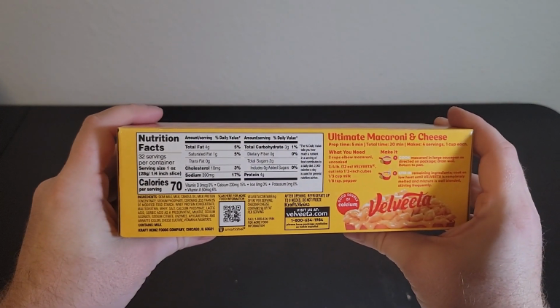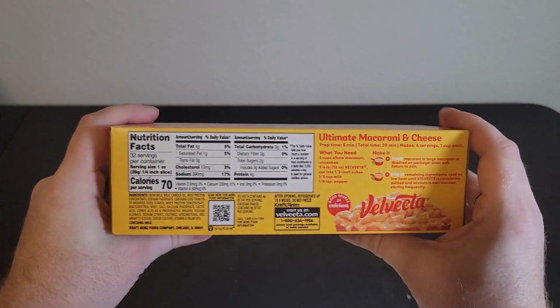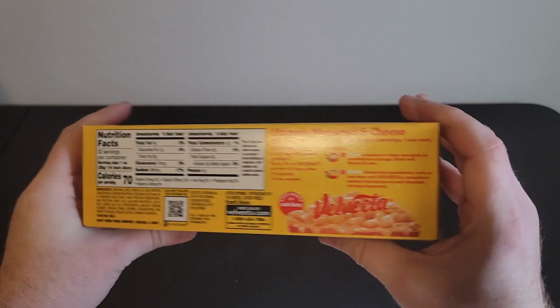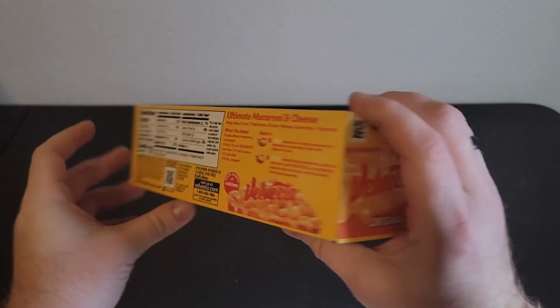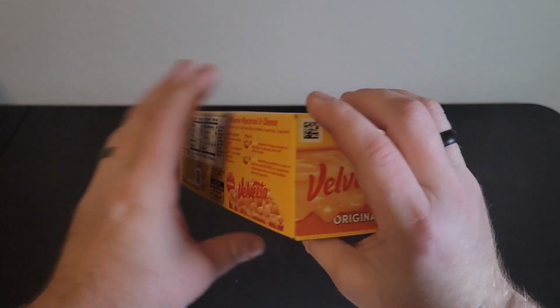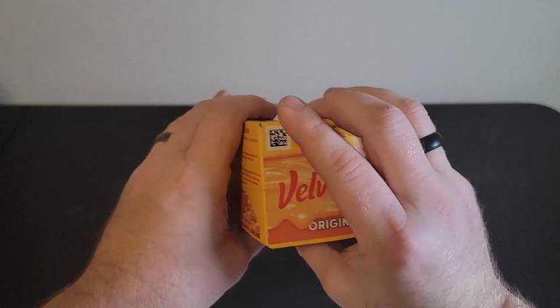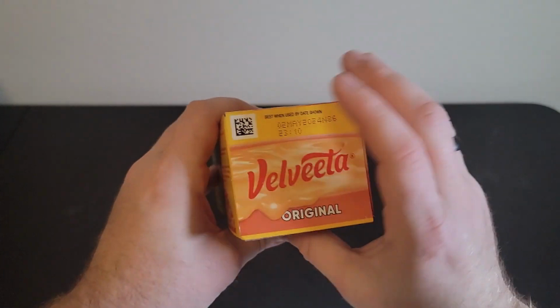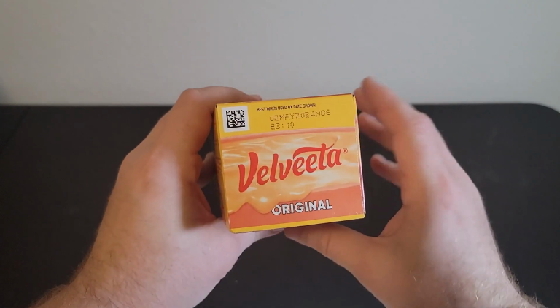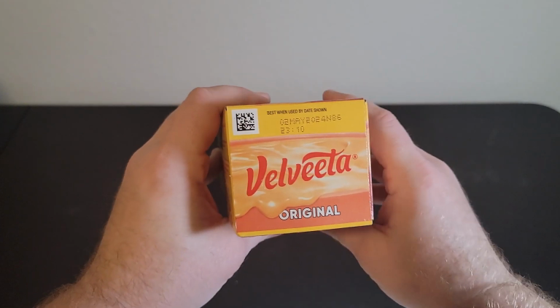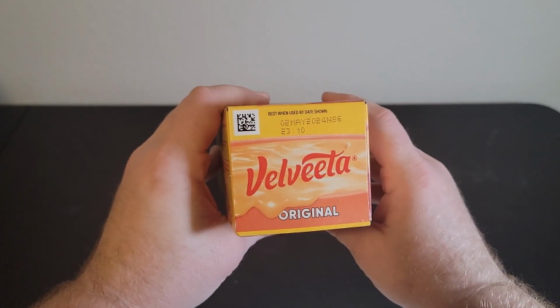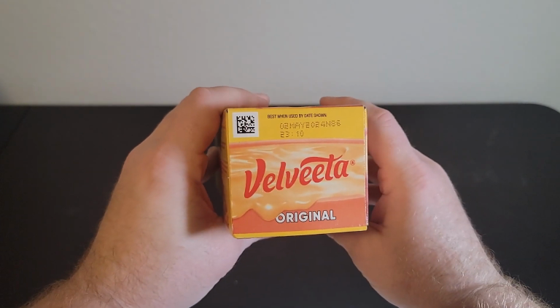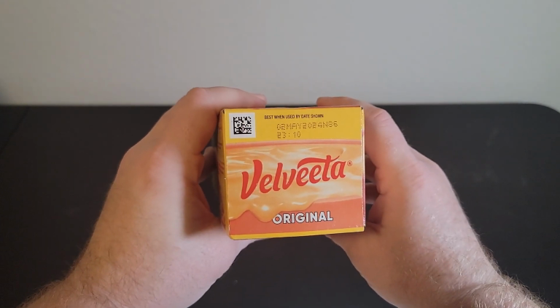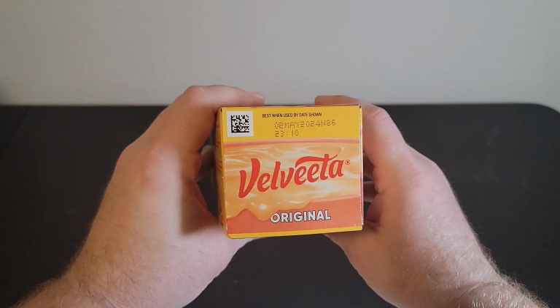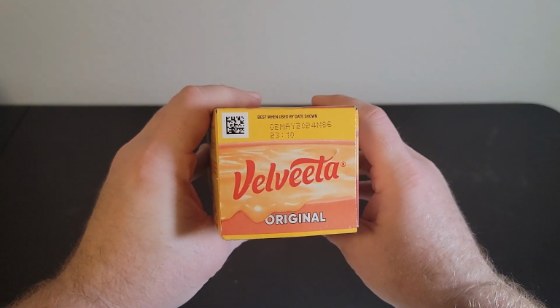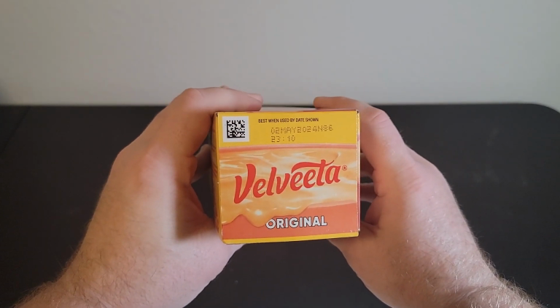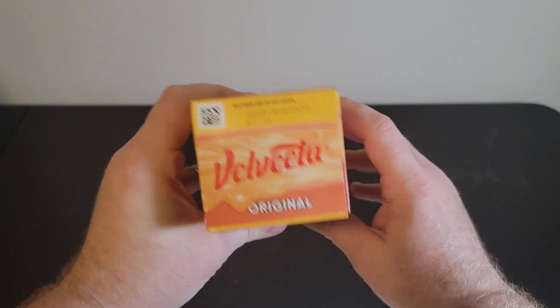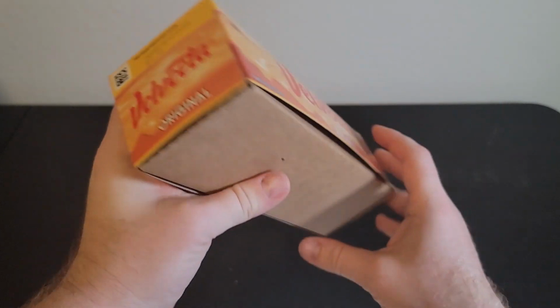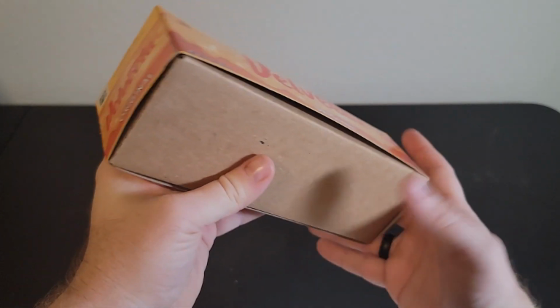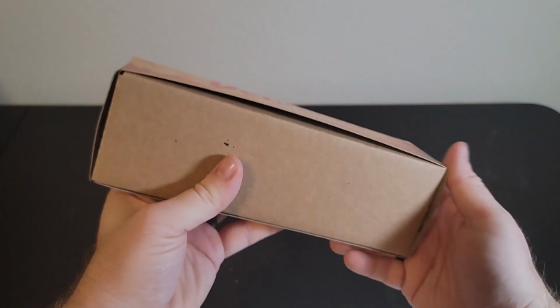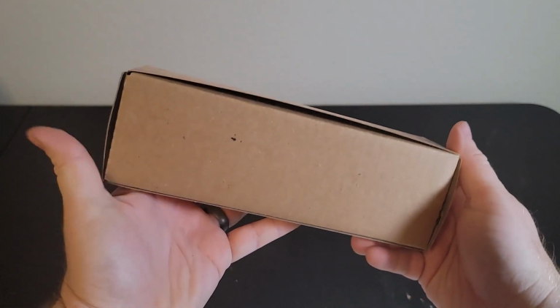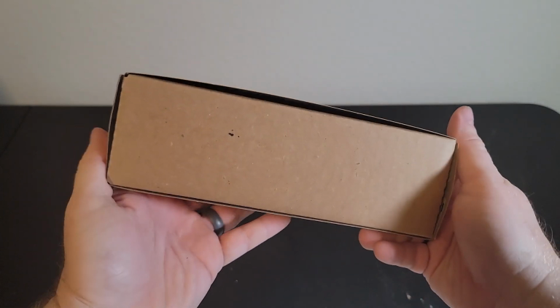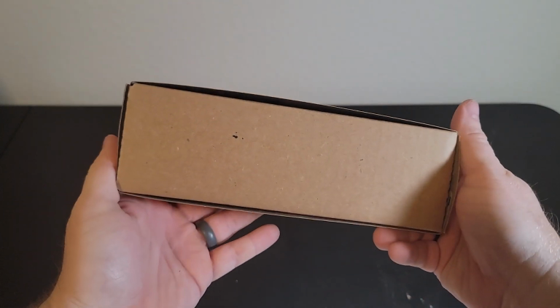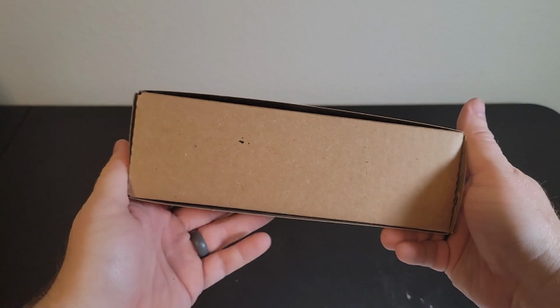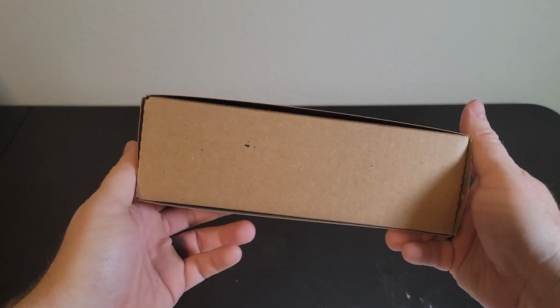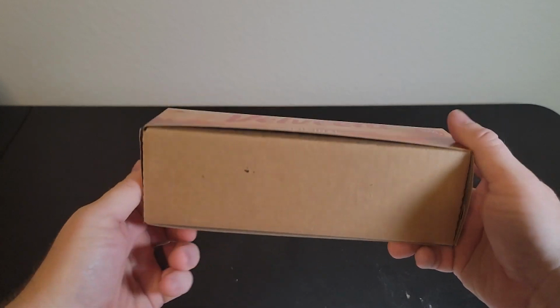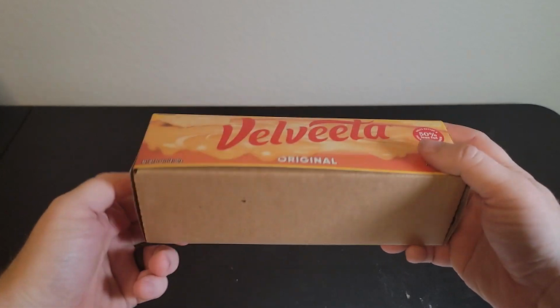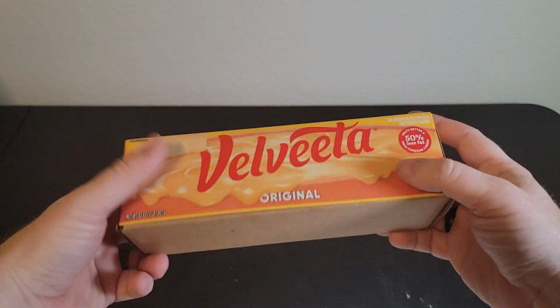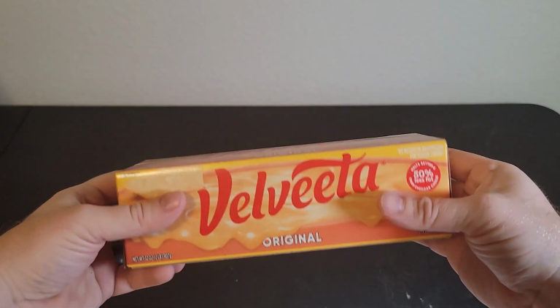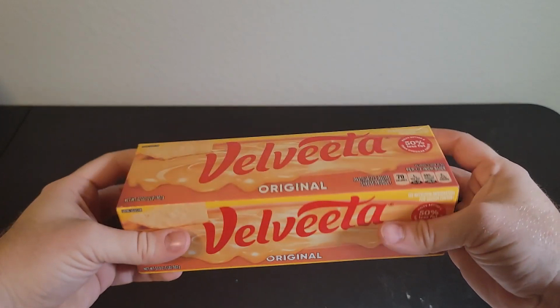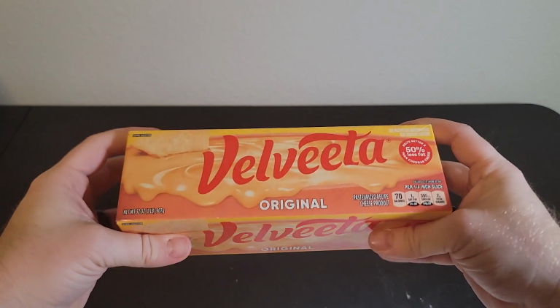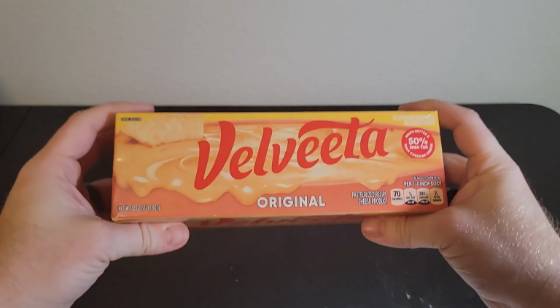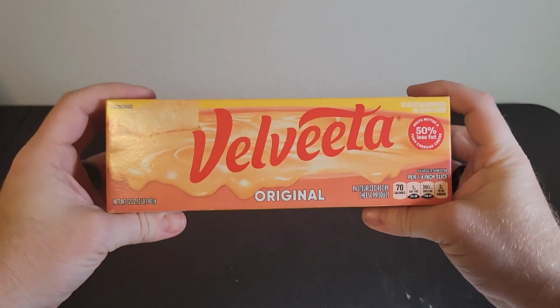We bought this product for several reasons. One, we use this for queso. We use this for making mac and cheese from scratch.